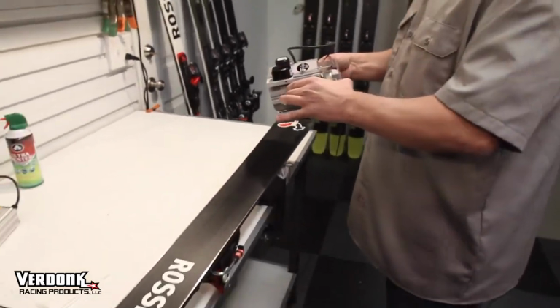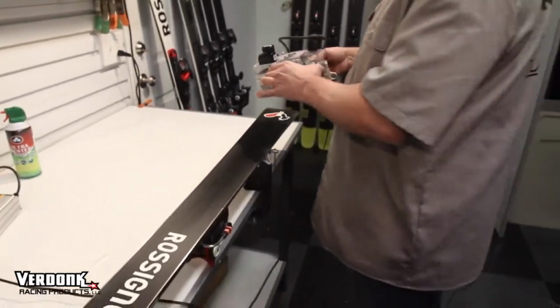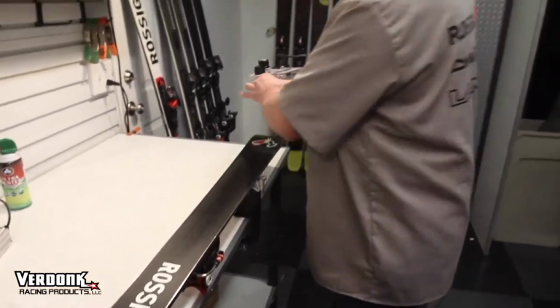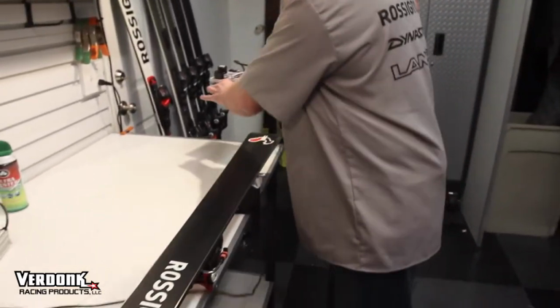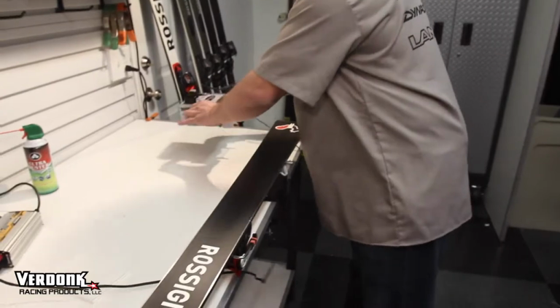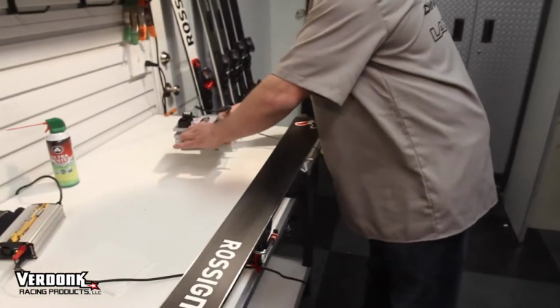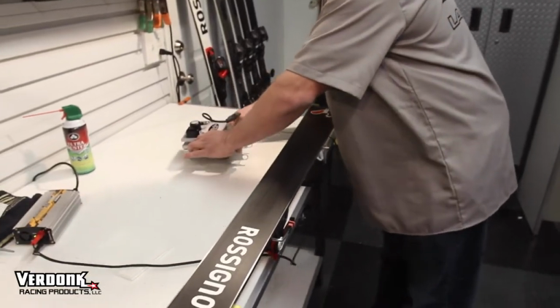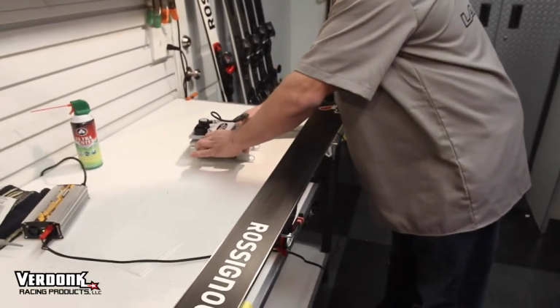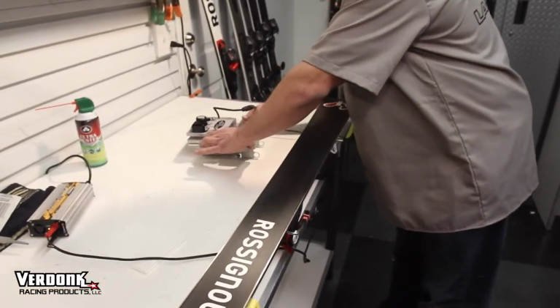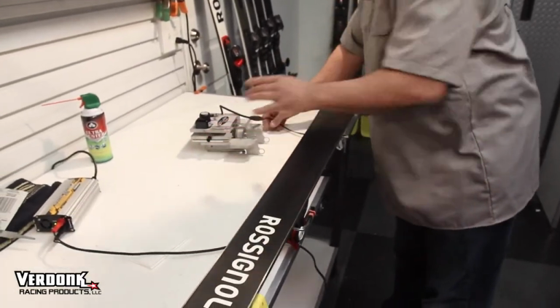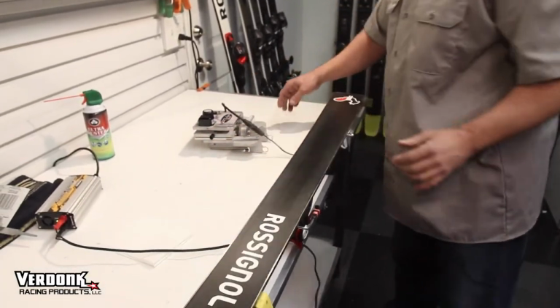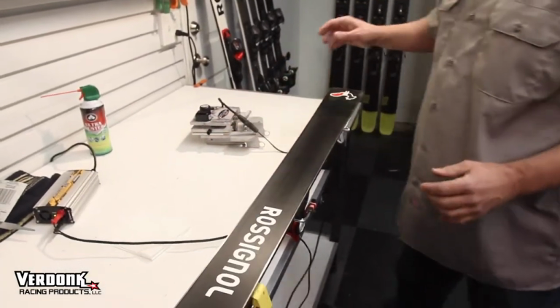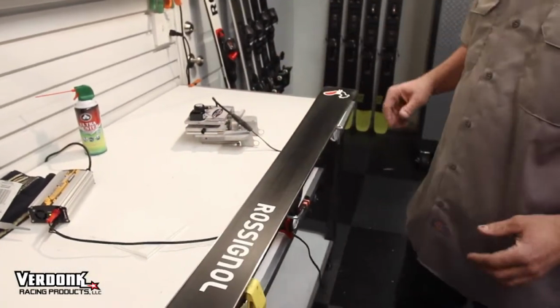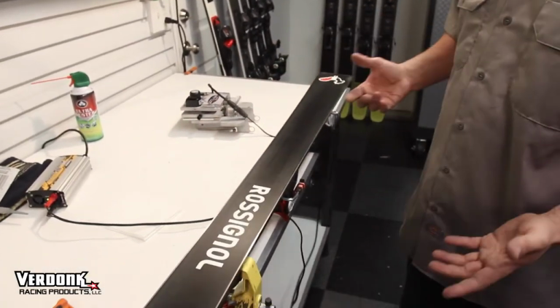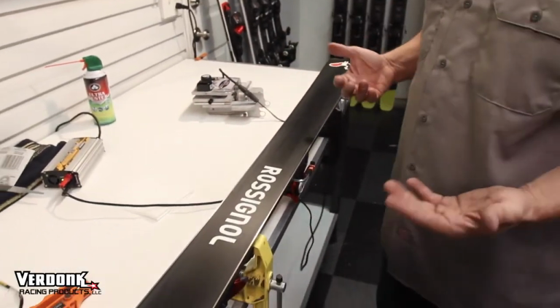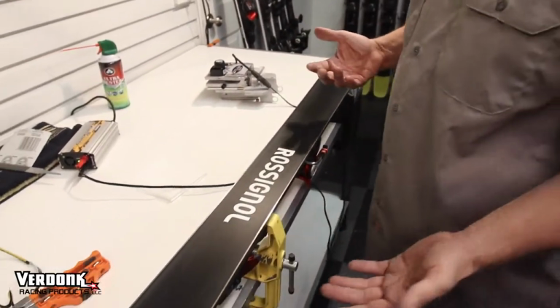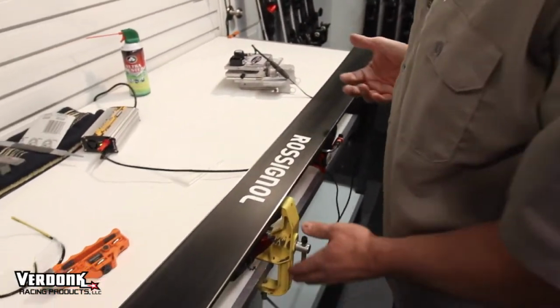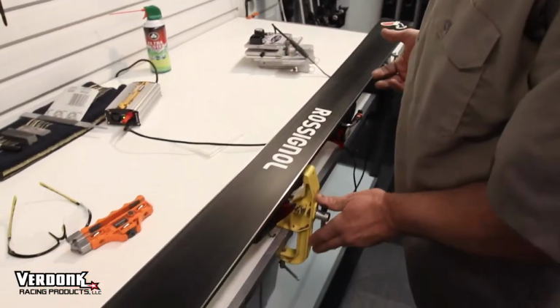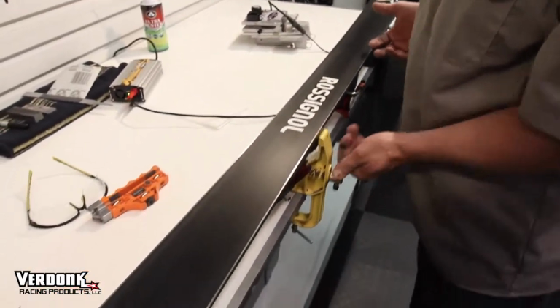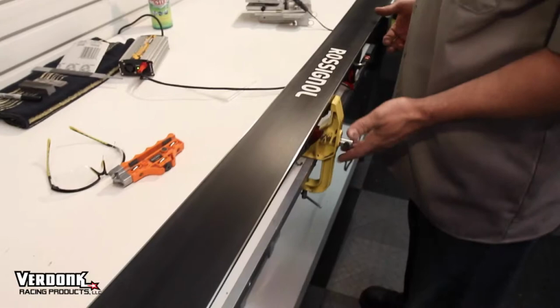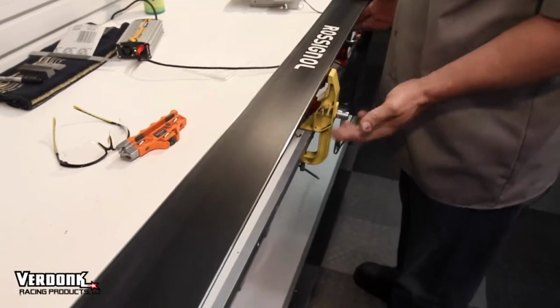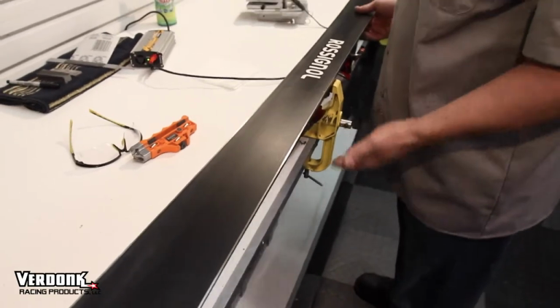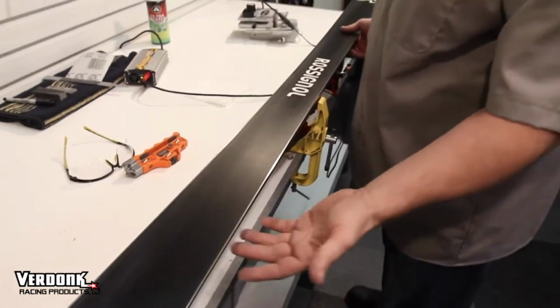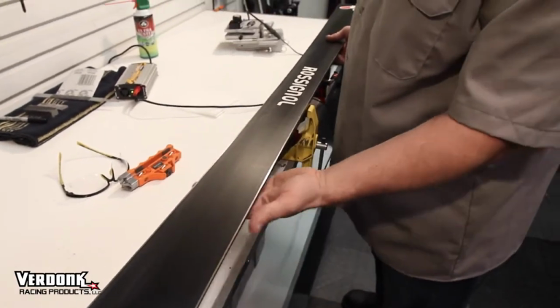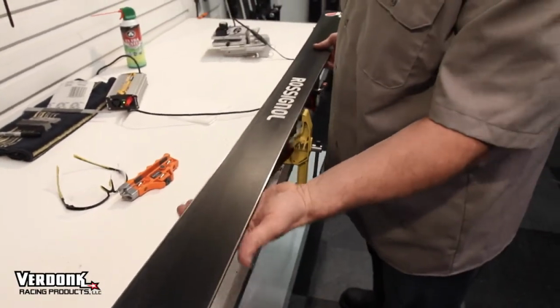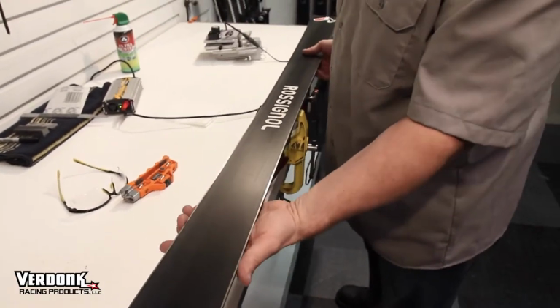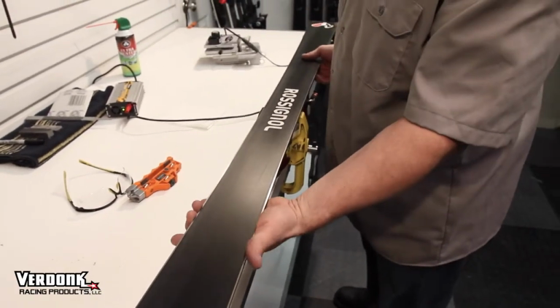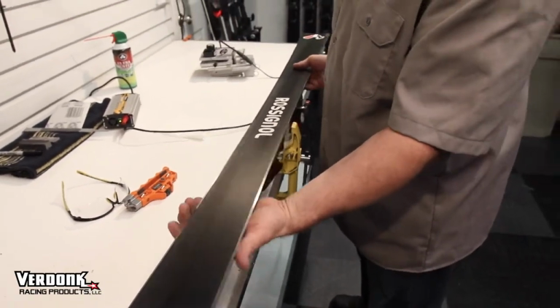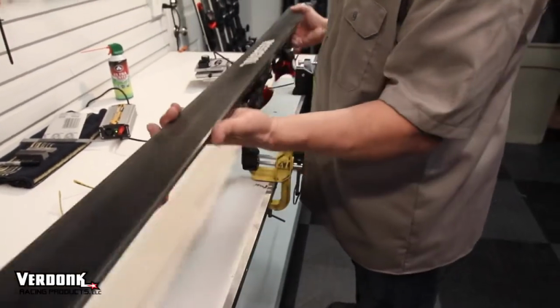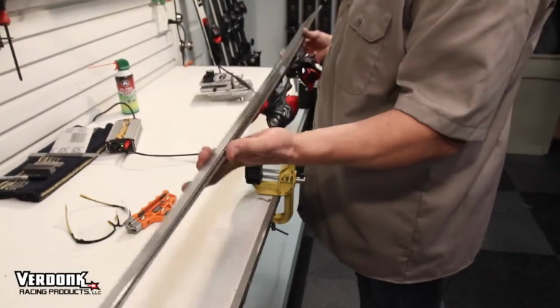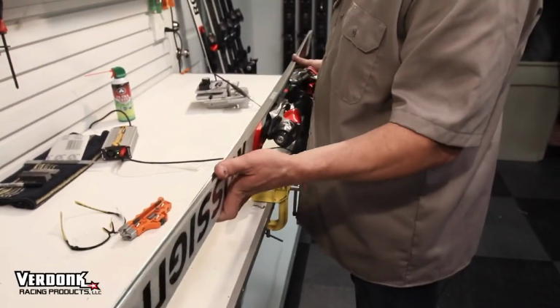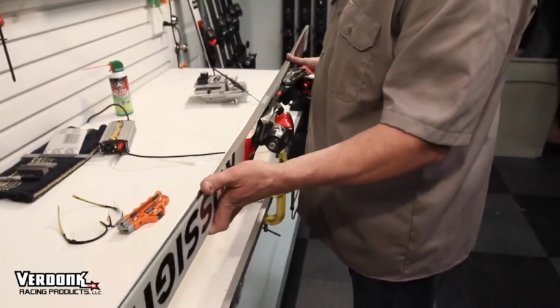Once you've made your passes, shut the machine off. As soon as the stone stops, you can put the machine down. Very simple to use this machine — it'll make some noise and throw some sparks, but you'll be an expert in no time.